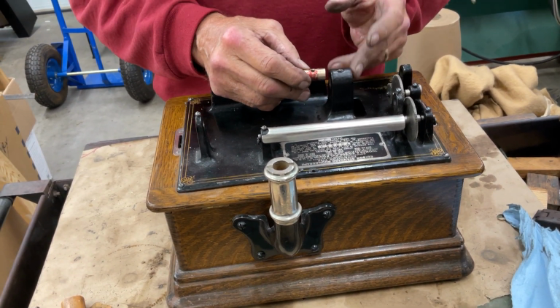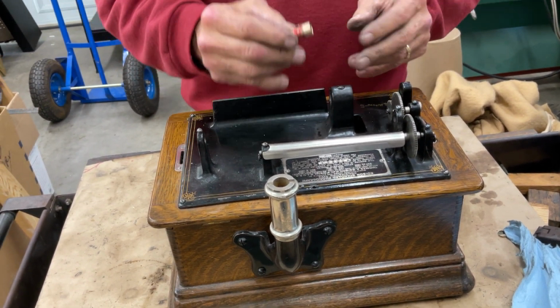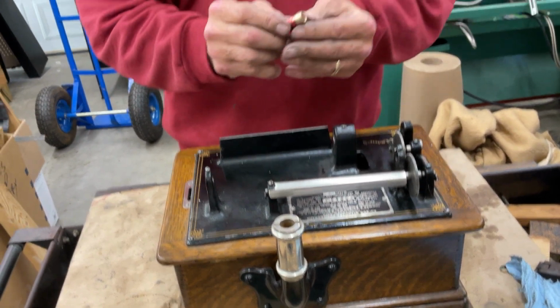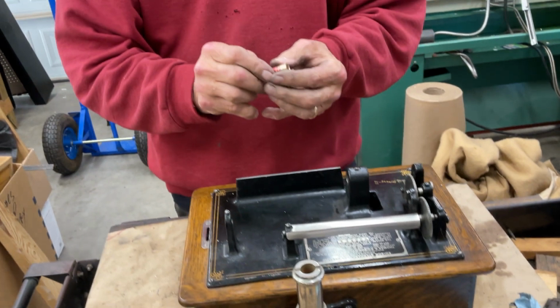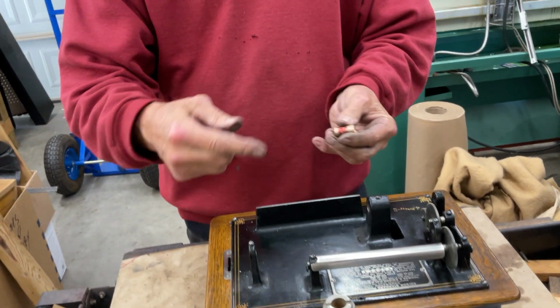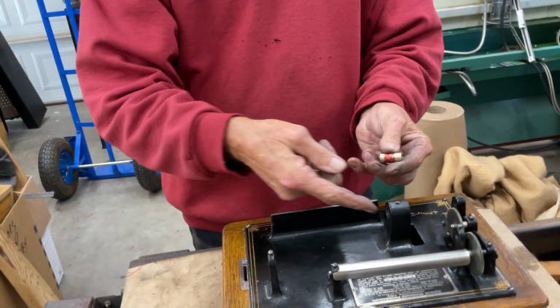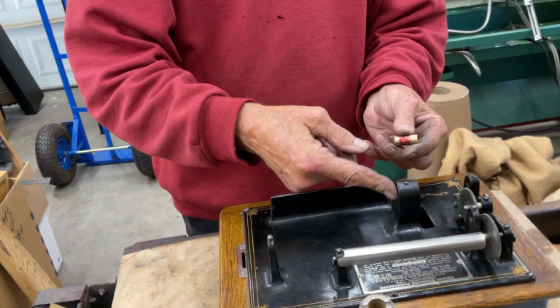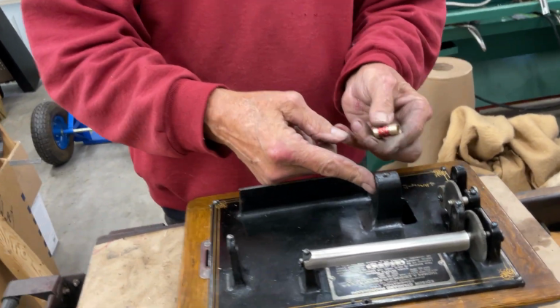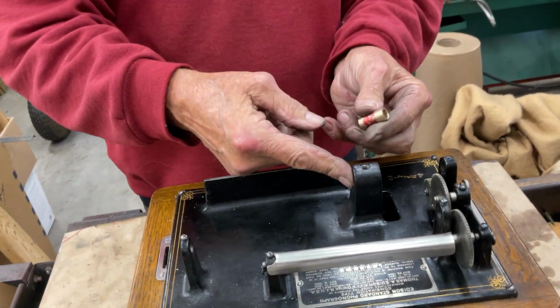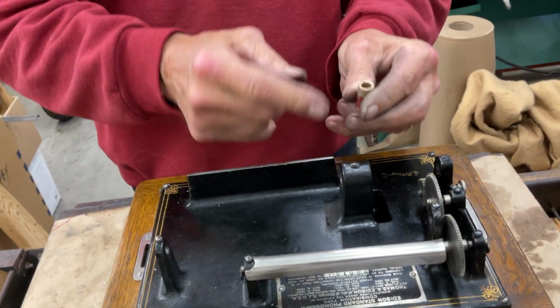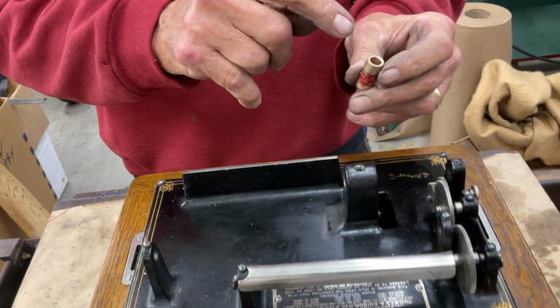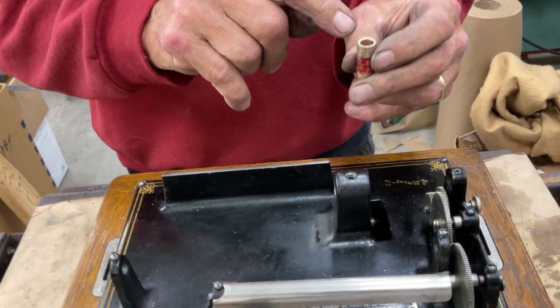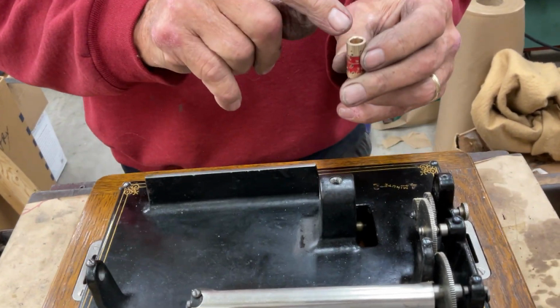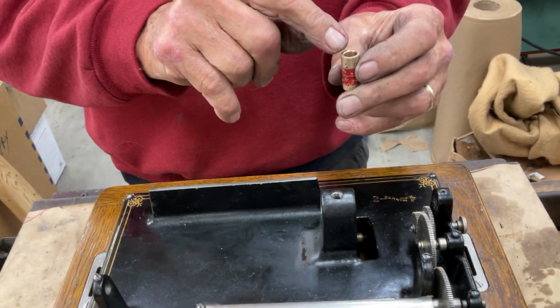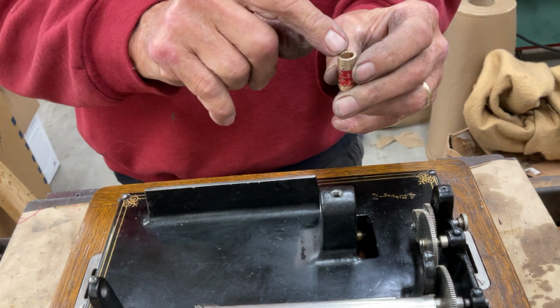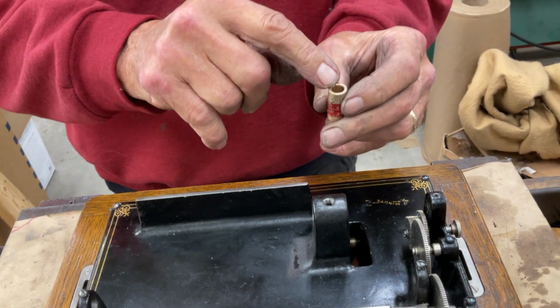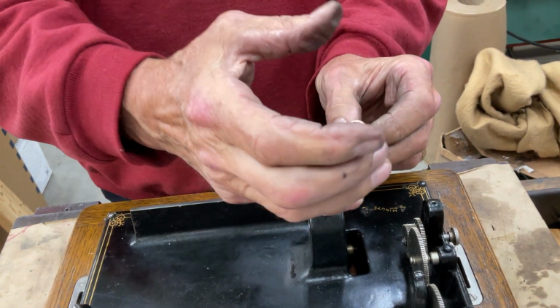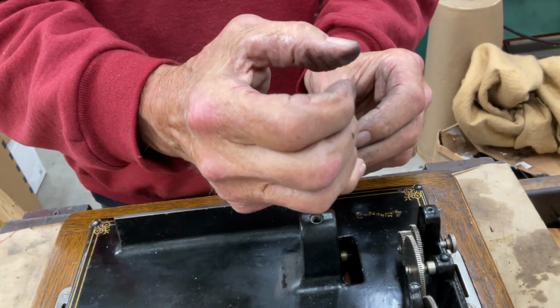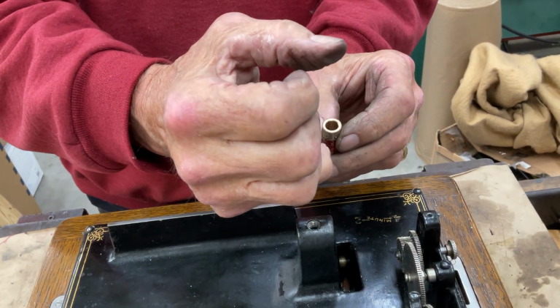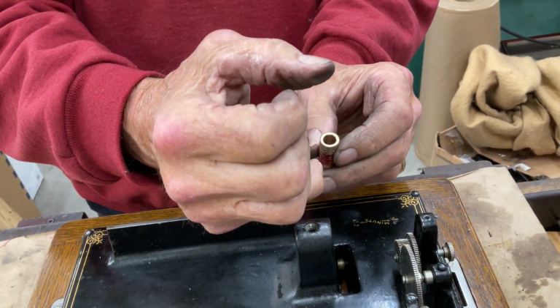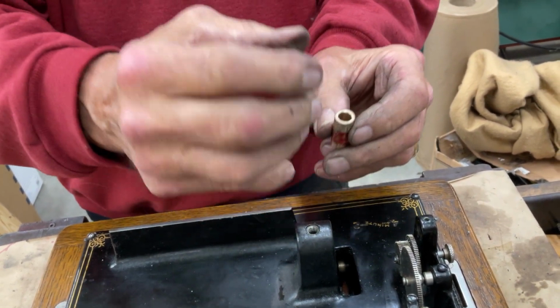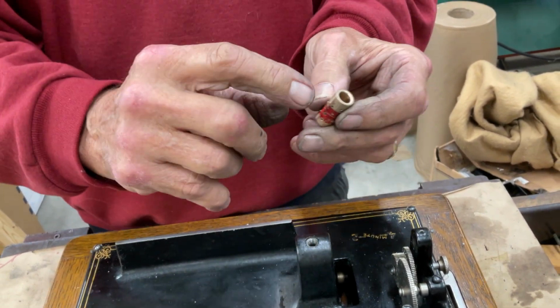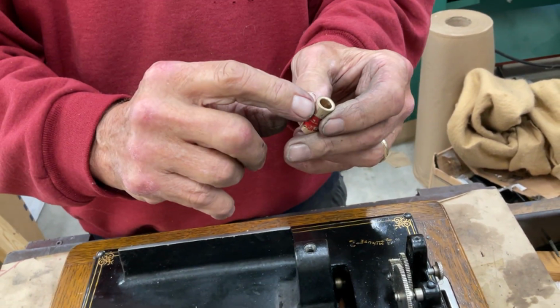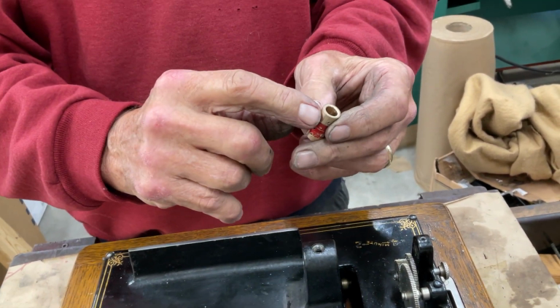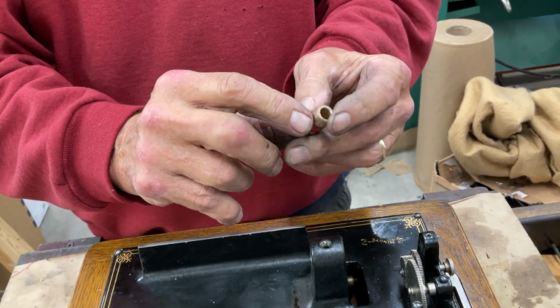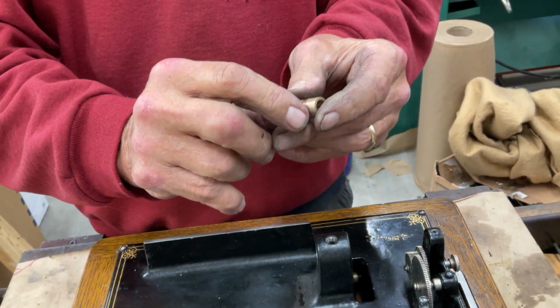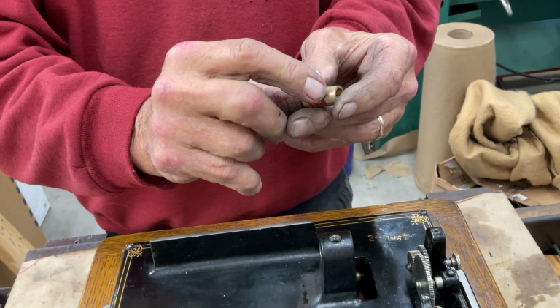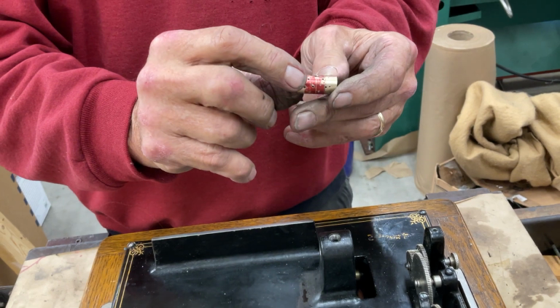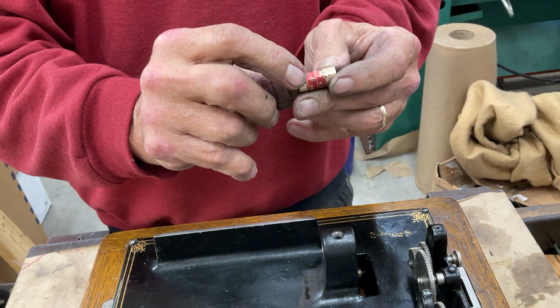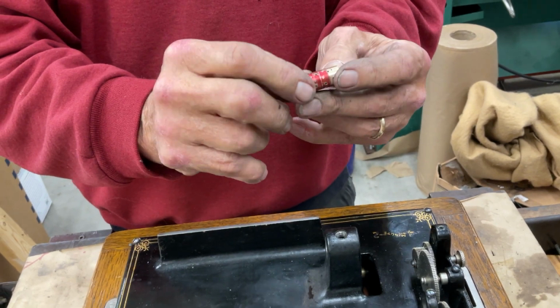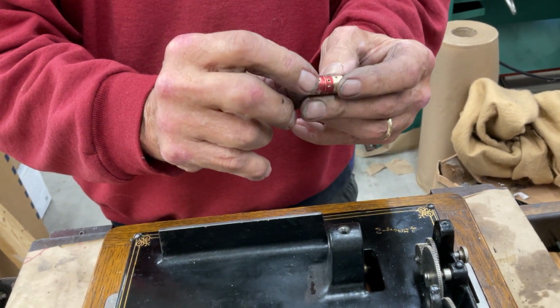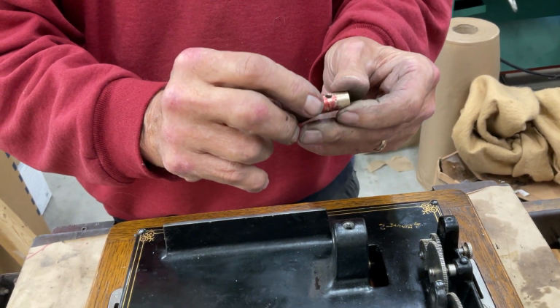But what happens is once you press this in, the inside of the hole here is going to collapse down like this. So I make this a little looser, and then I pin it with a punch. You can see the punch marks.